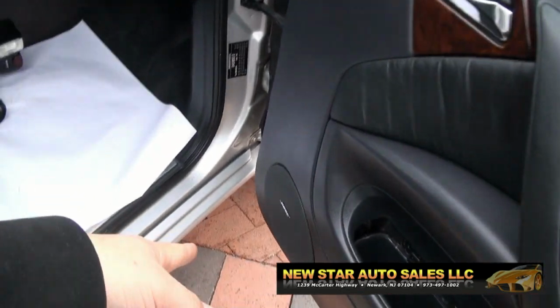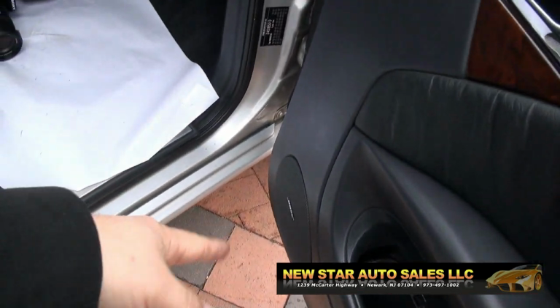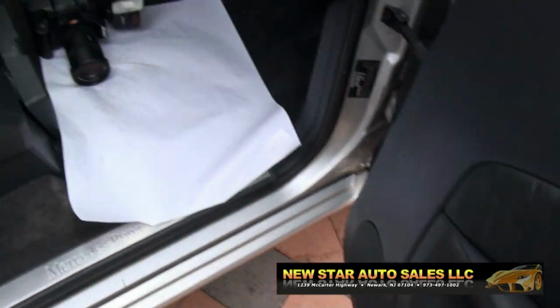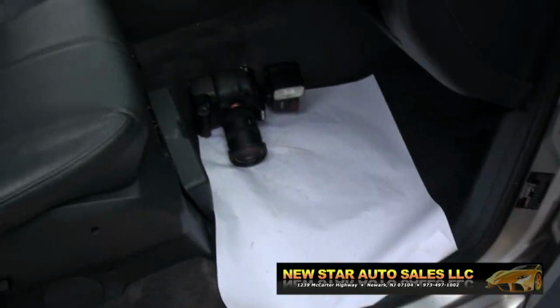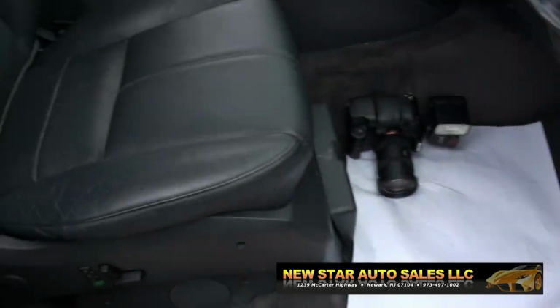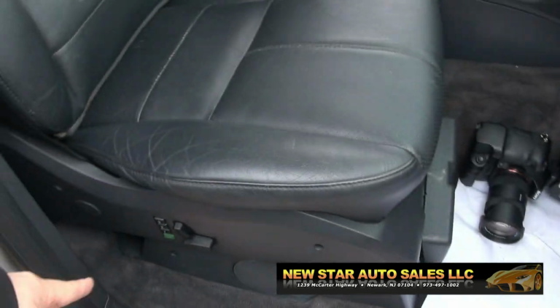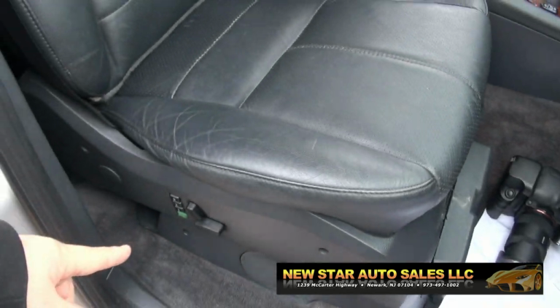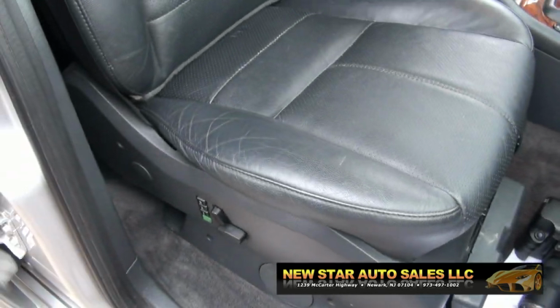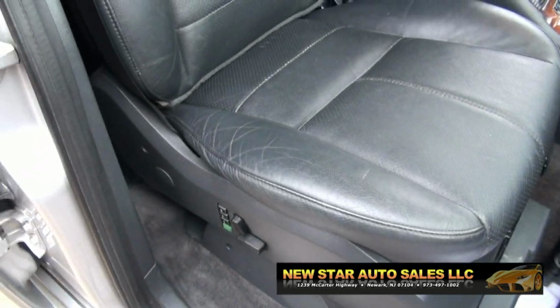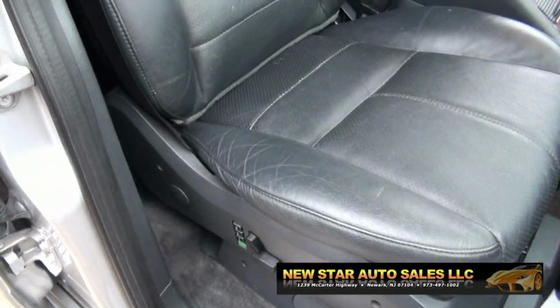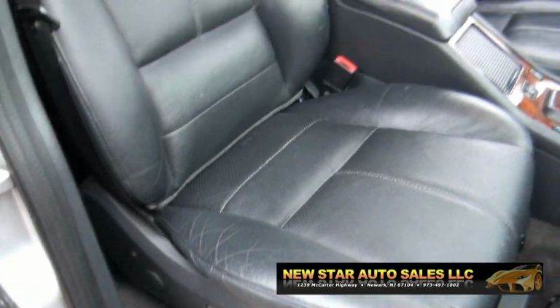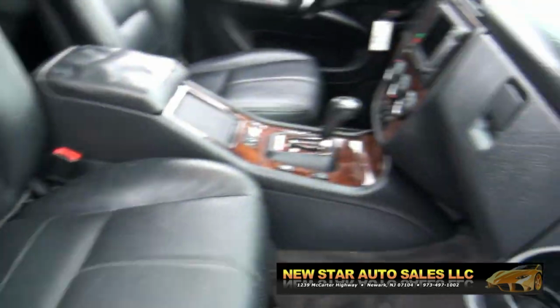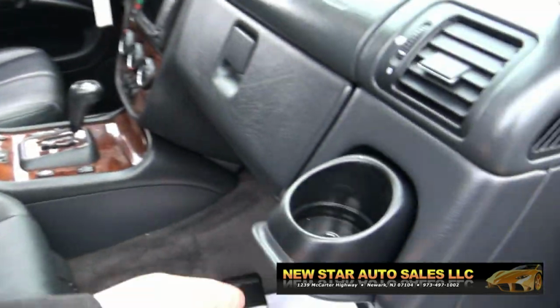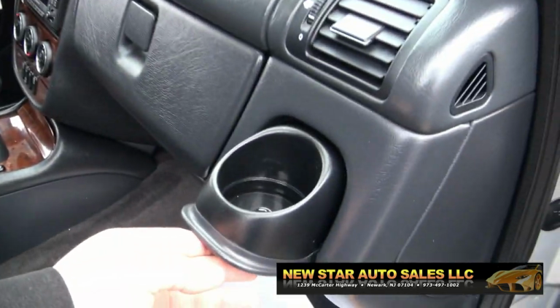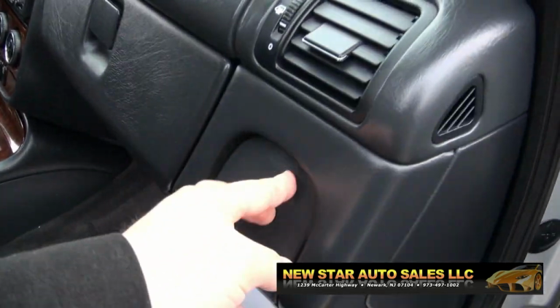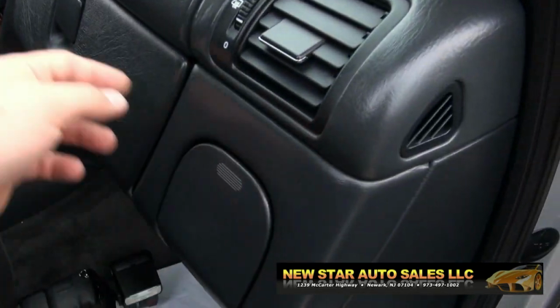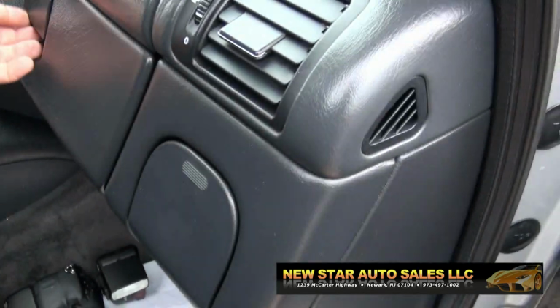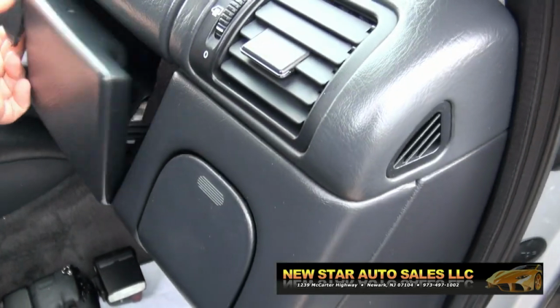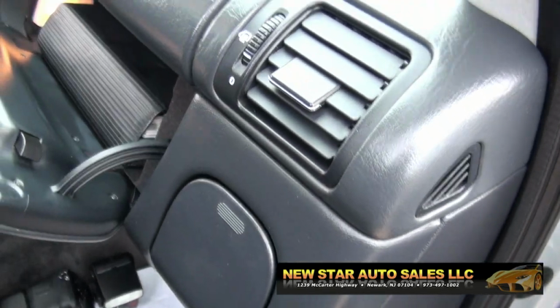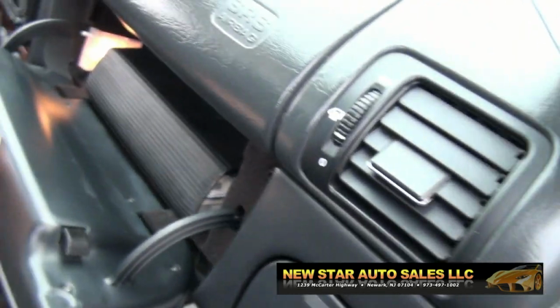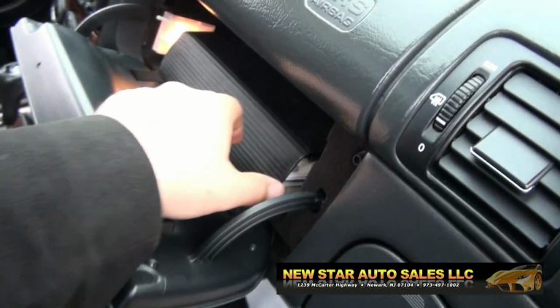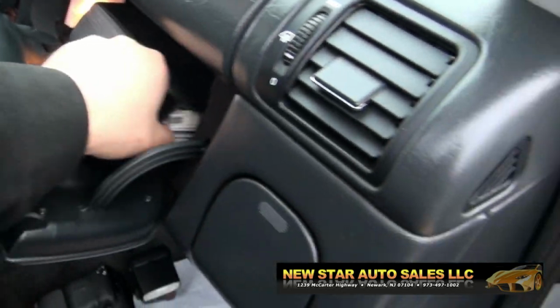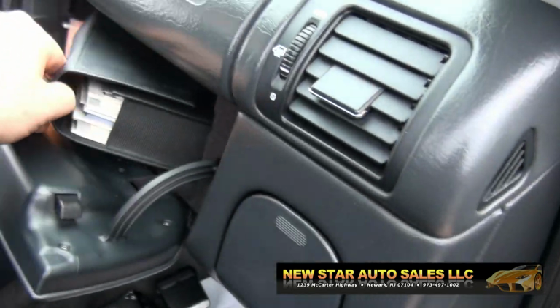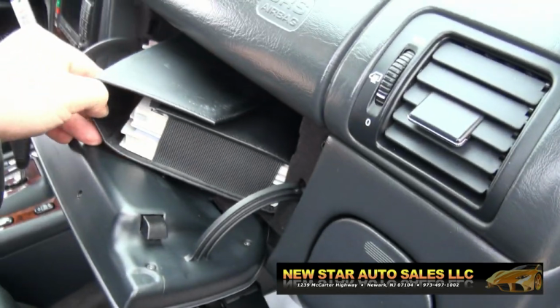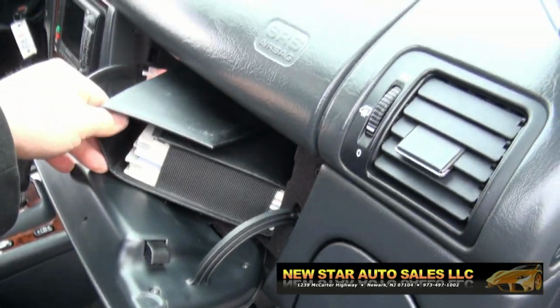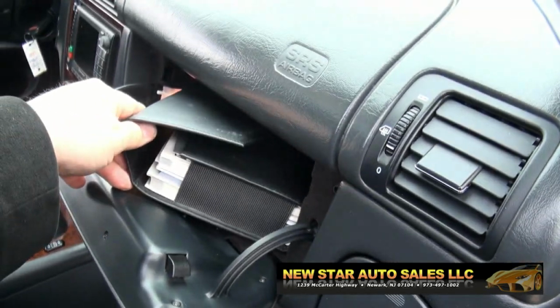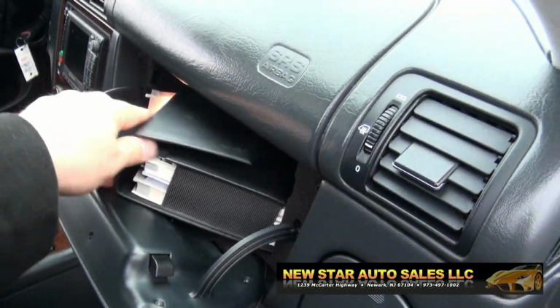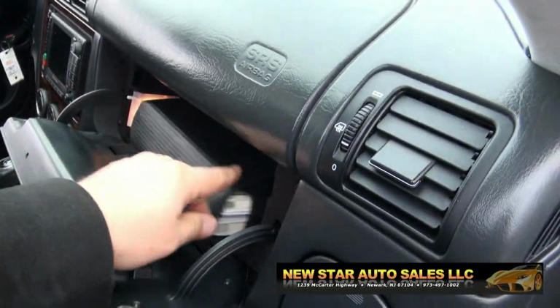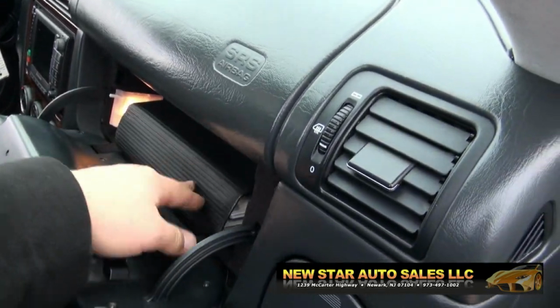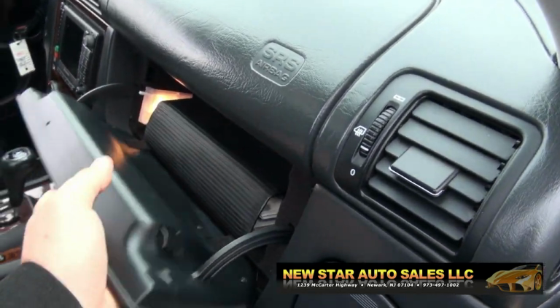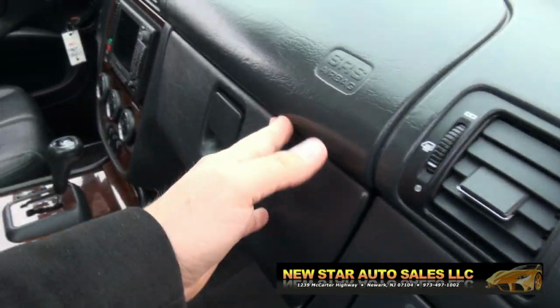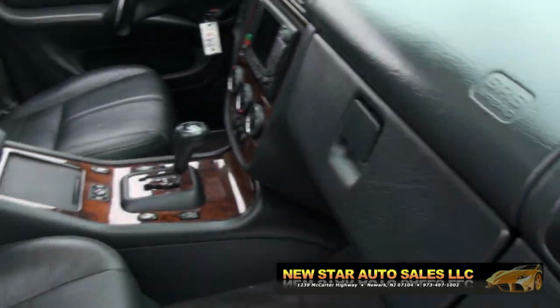There's your Bose speakers. You also have a memory seat there. Cup holders. And your full Mercedes — they really give you a lot of reading material with the leather bound booklet.